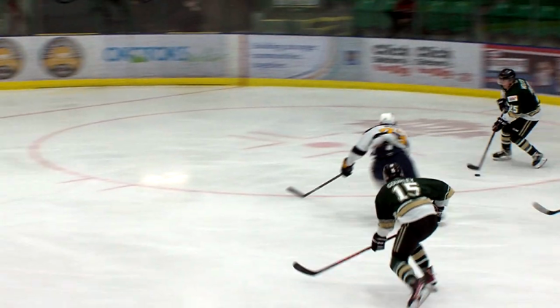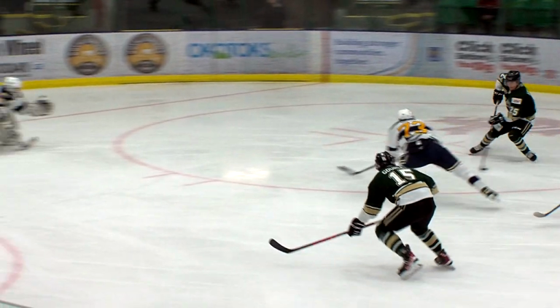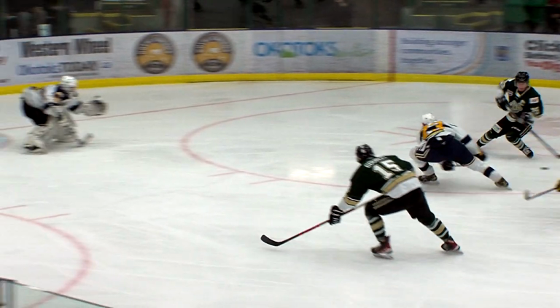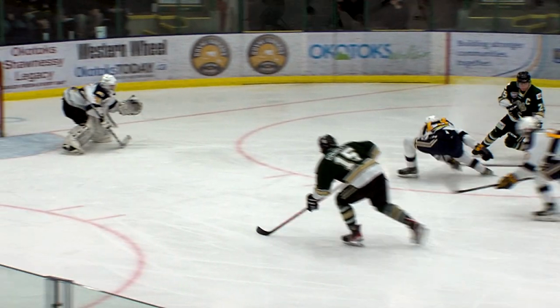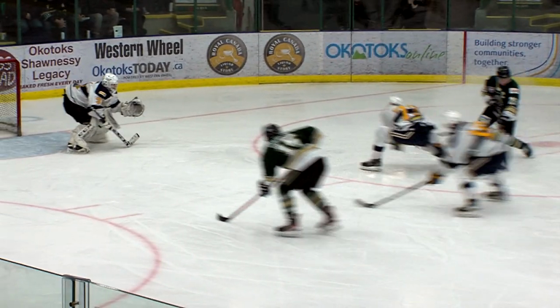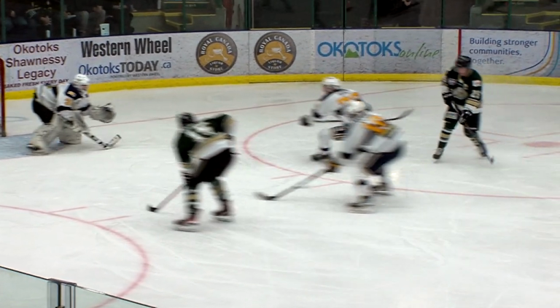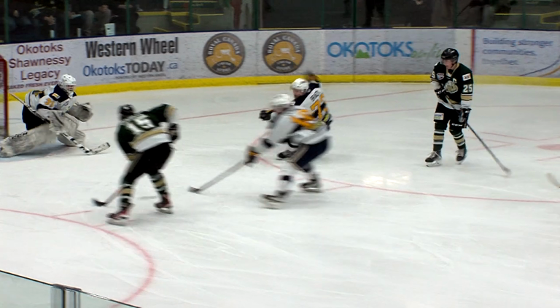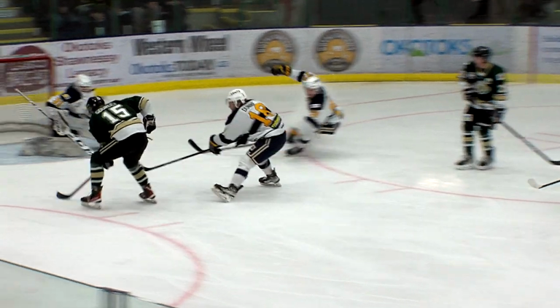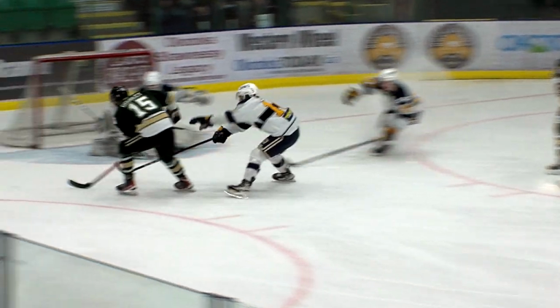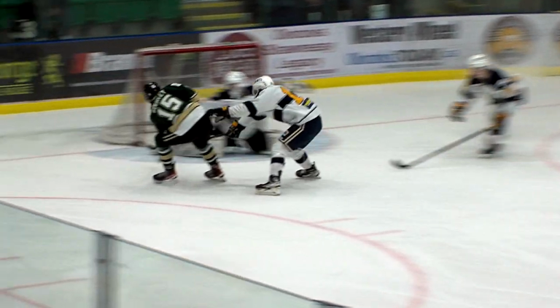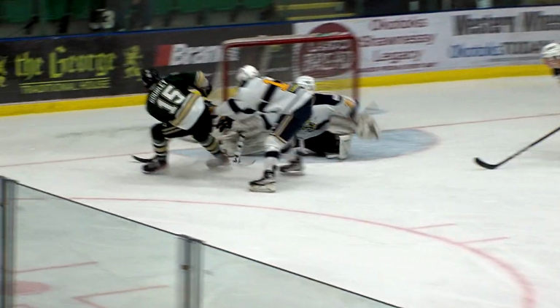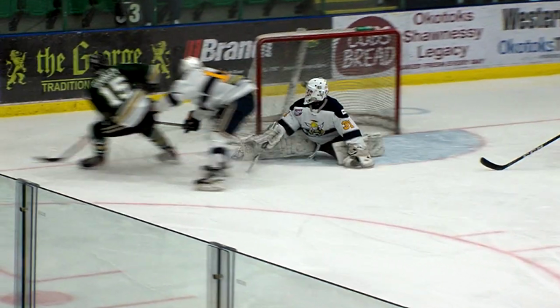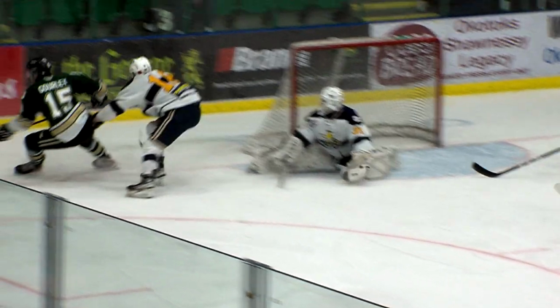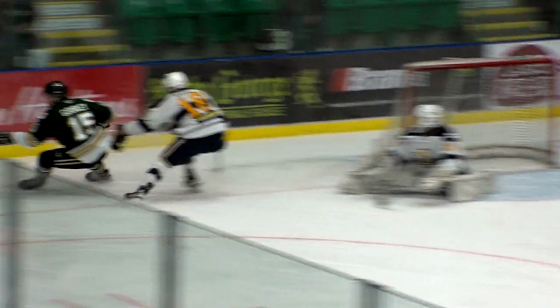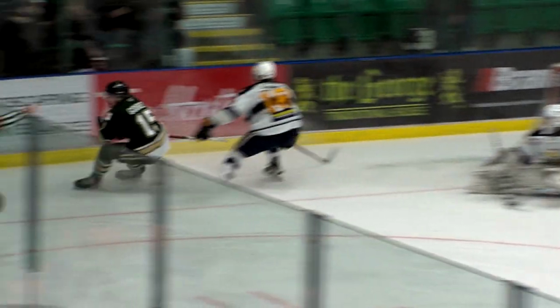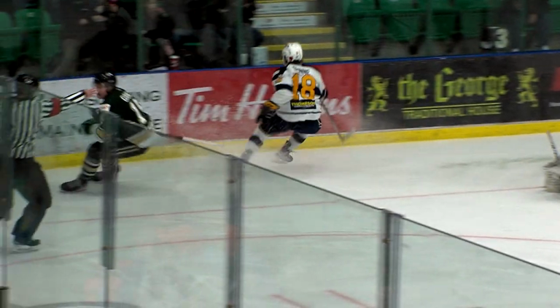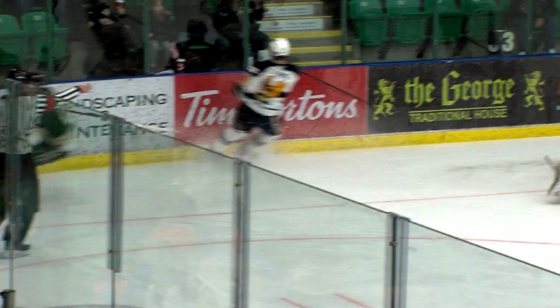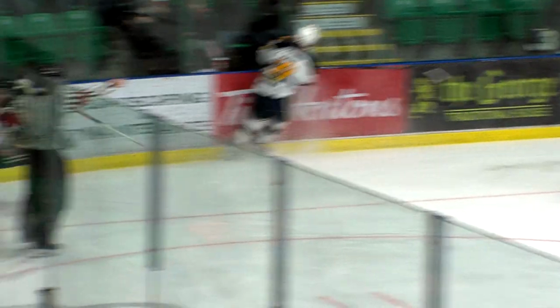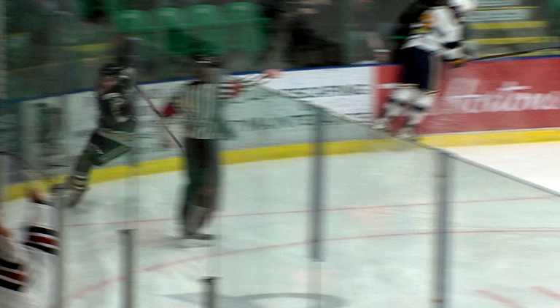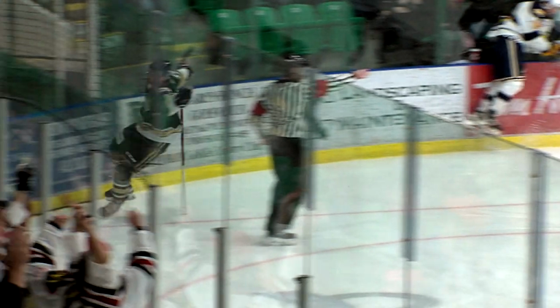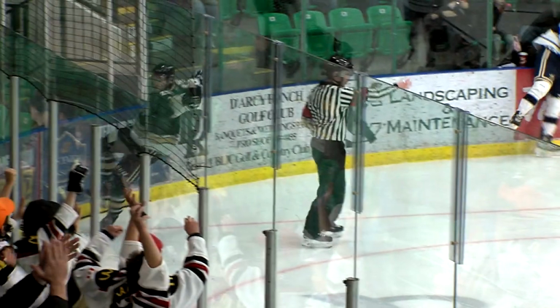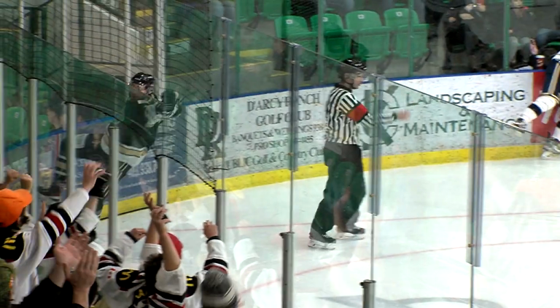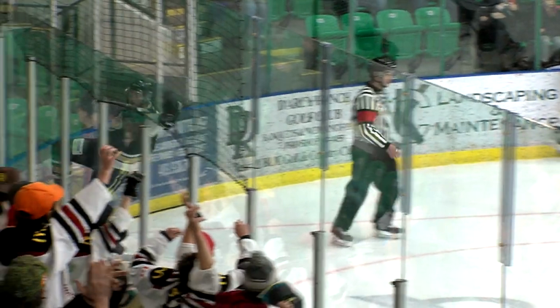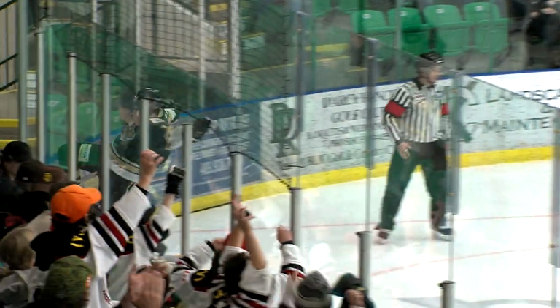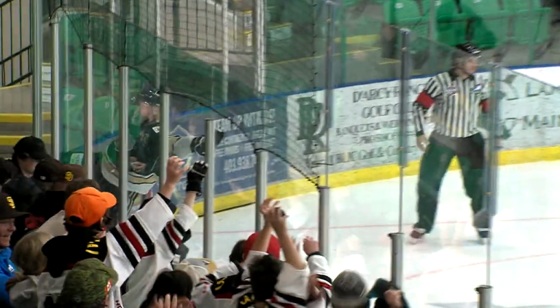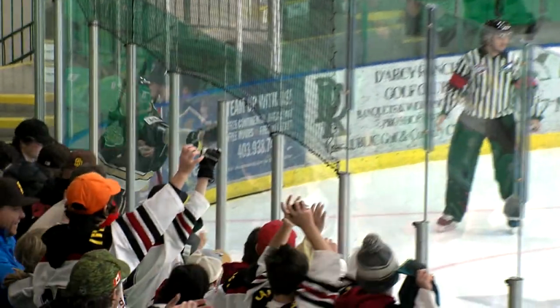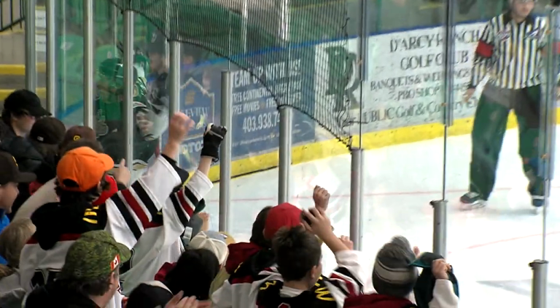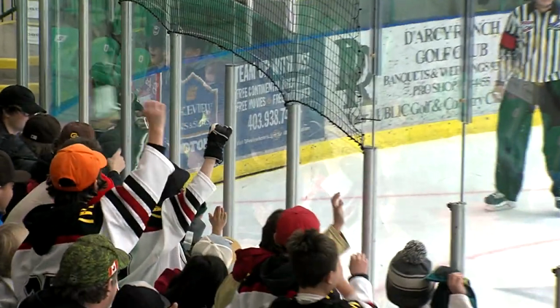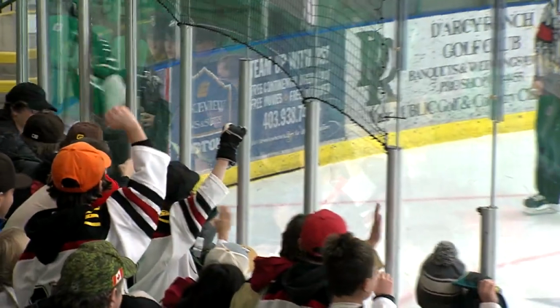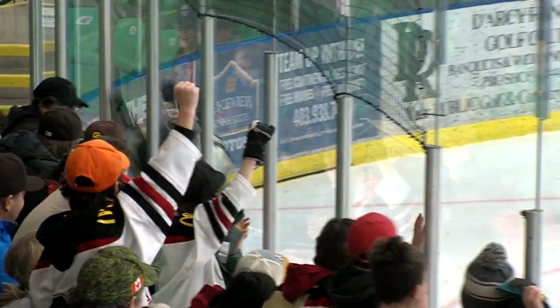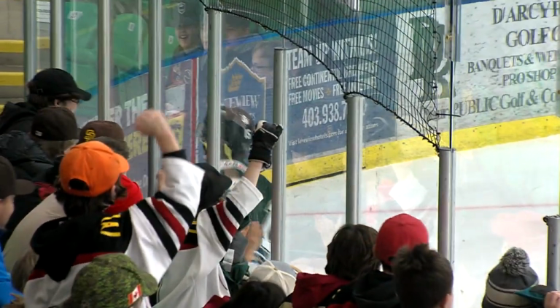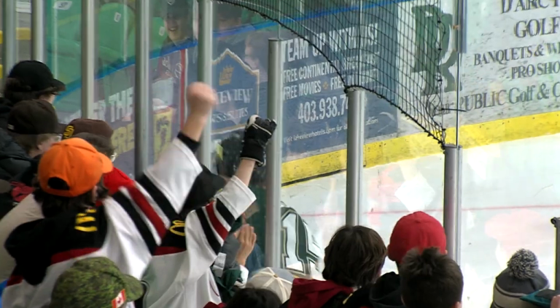5 shots on goal. On this goal, I don't know if Huck did this on purpose, but he was the guy that was supposed to get the pass and he sort of let it go.